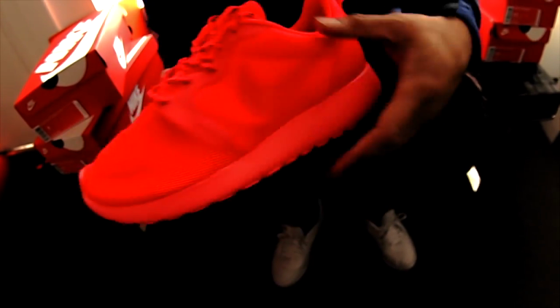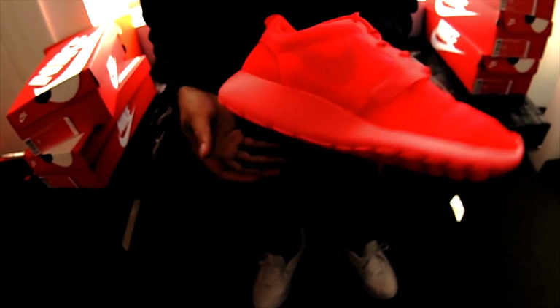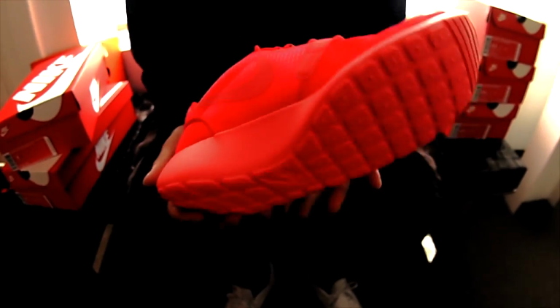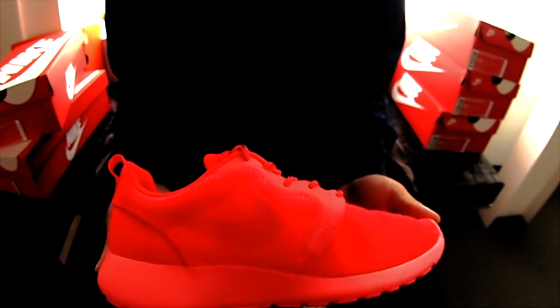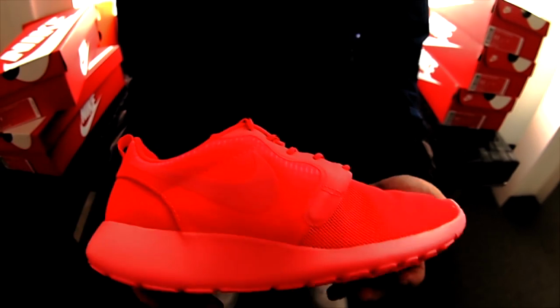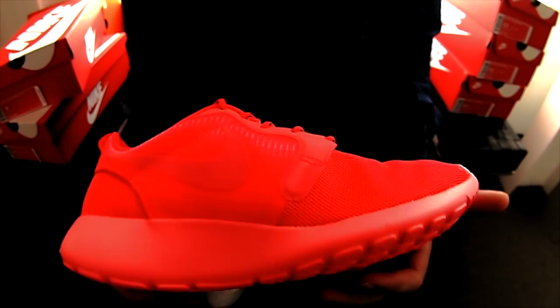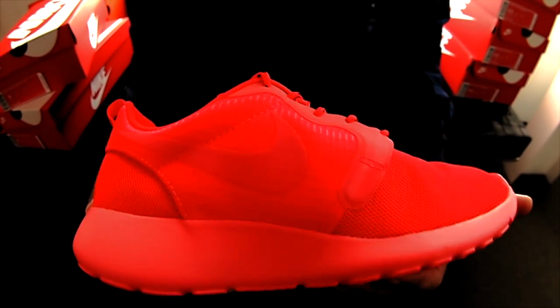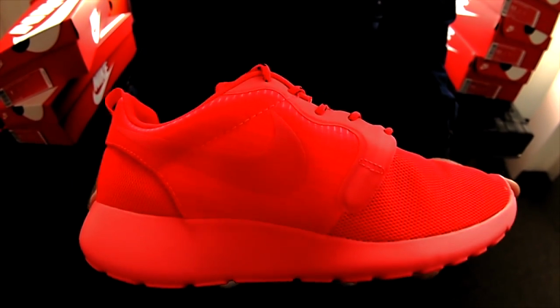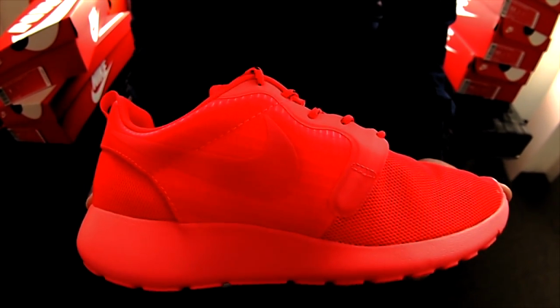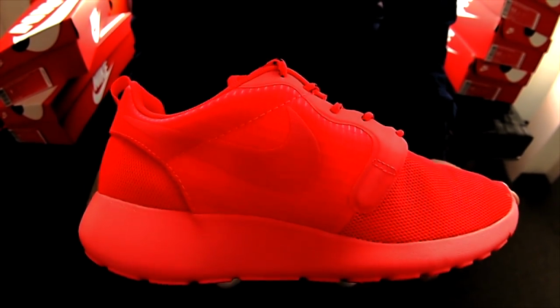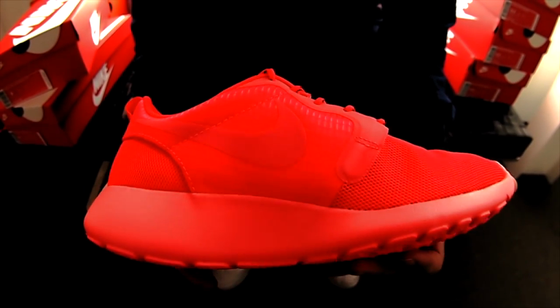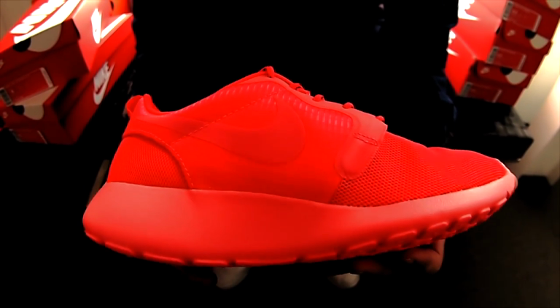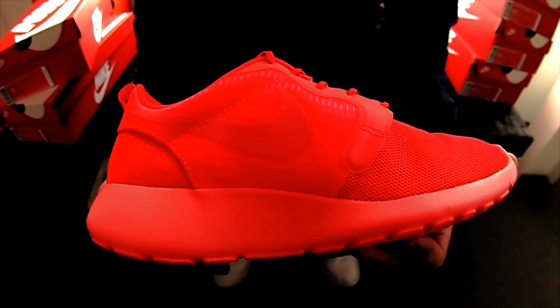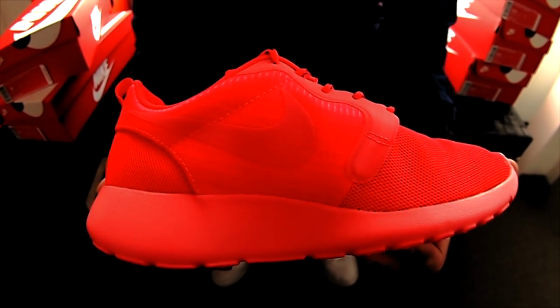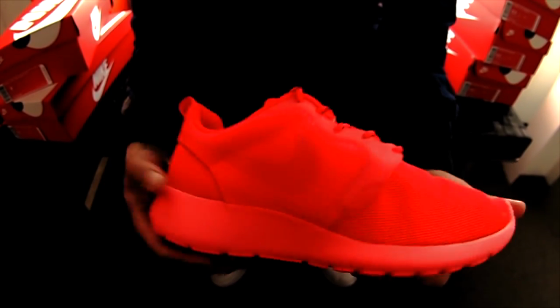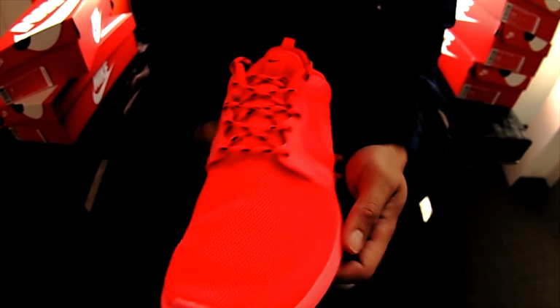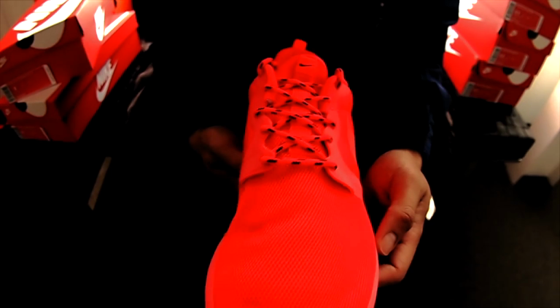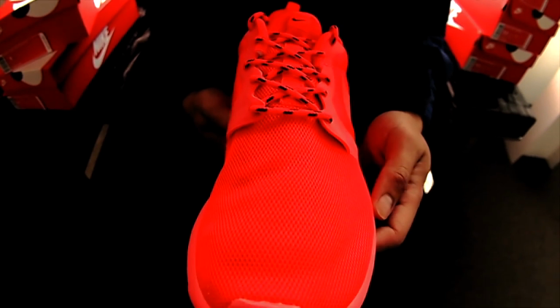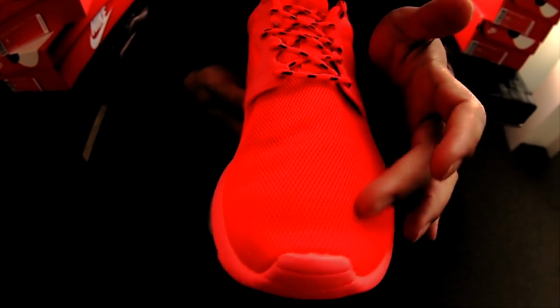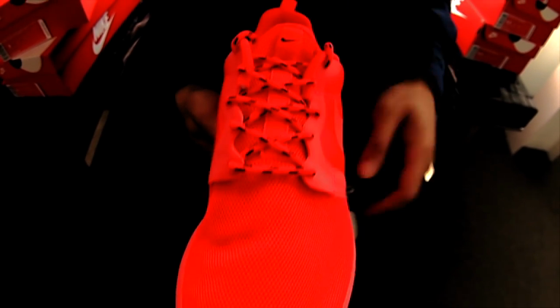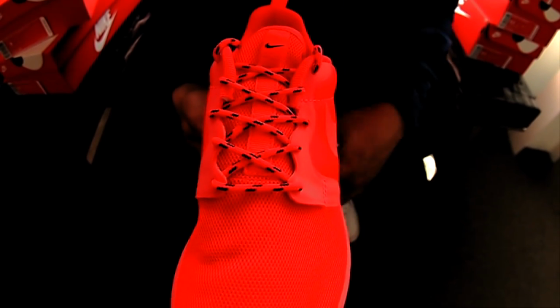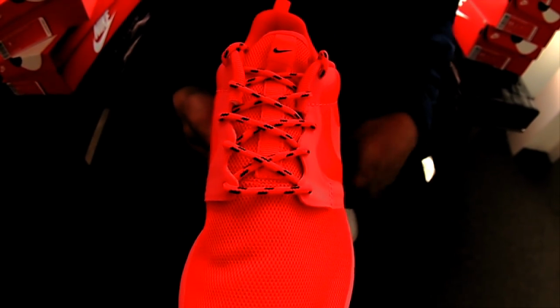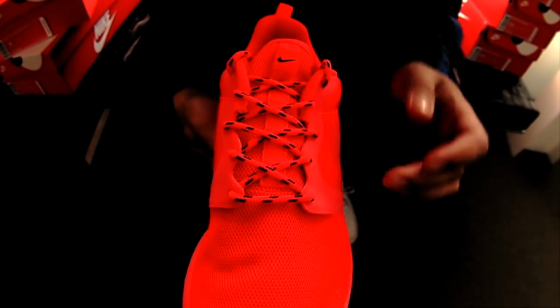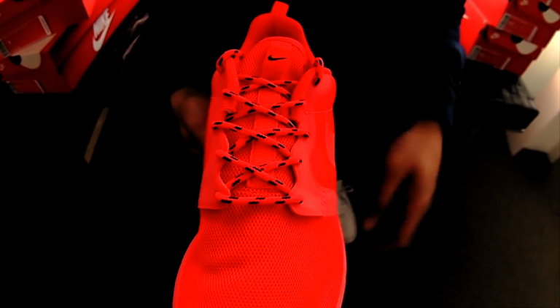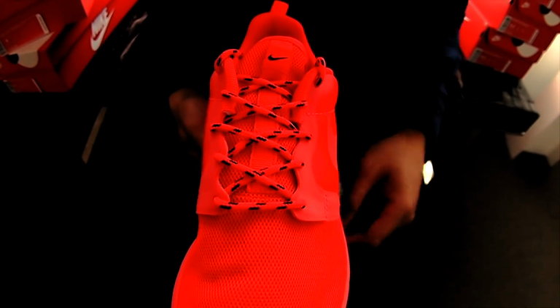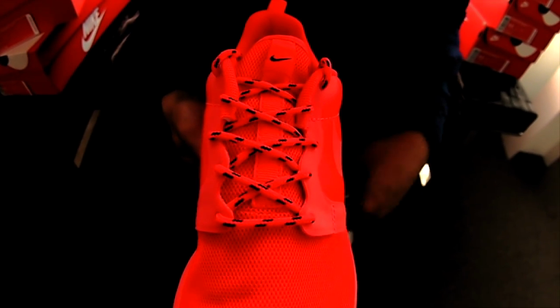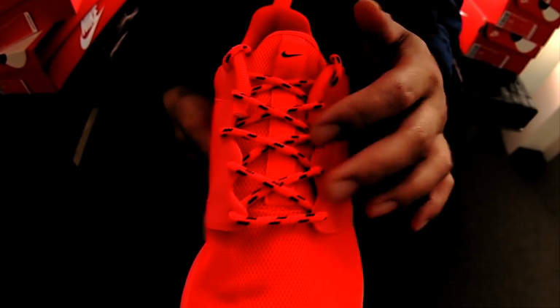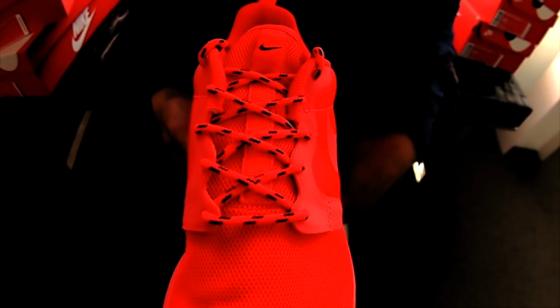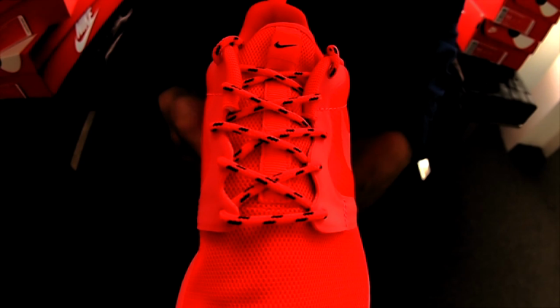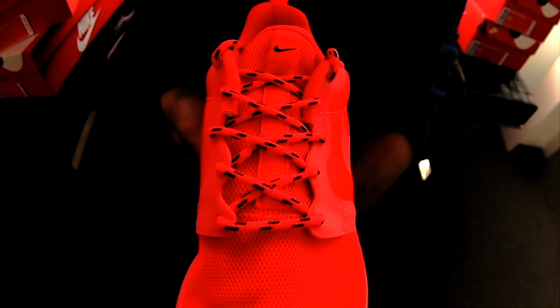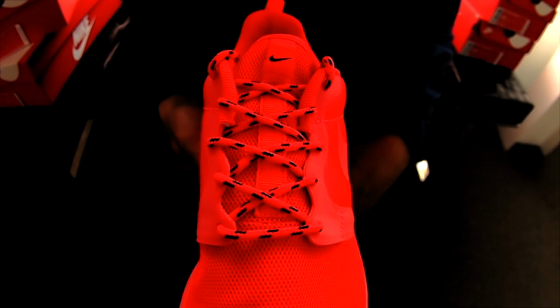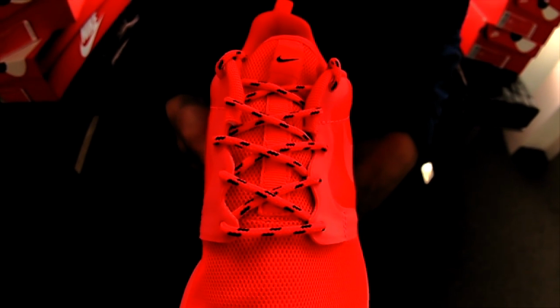Show you a shot of the medial side — very much of the same. Shoe came out very, very clean. Very well executed. And yet in the front, mesh toe box. Got the rope laces with the black speckles on there — very, very fresh.